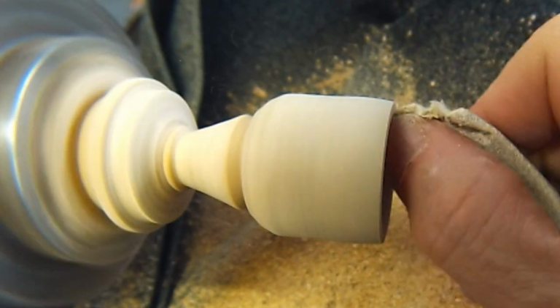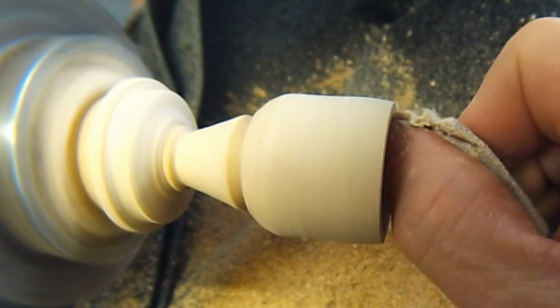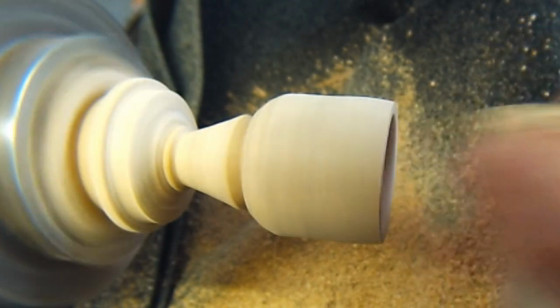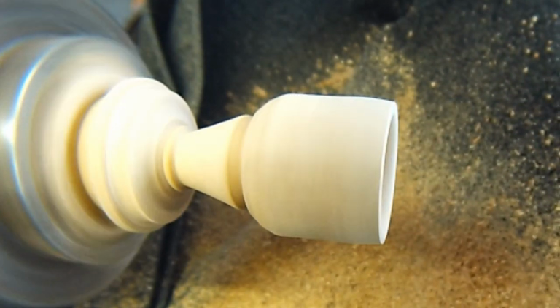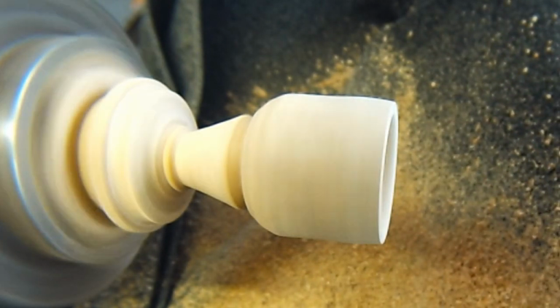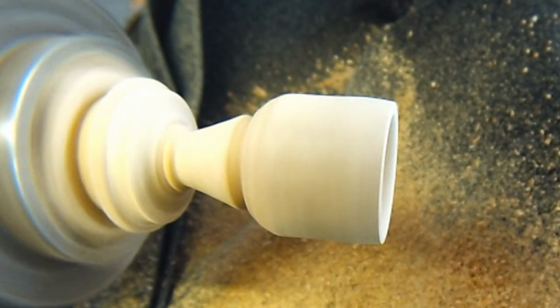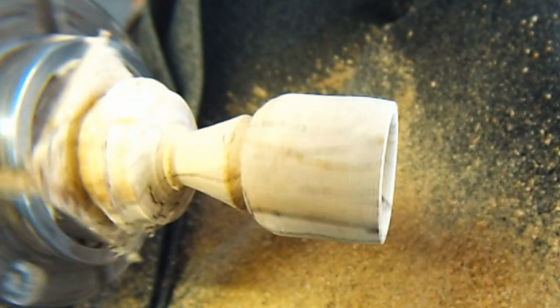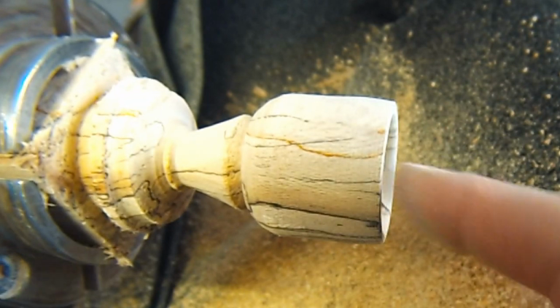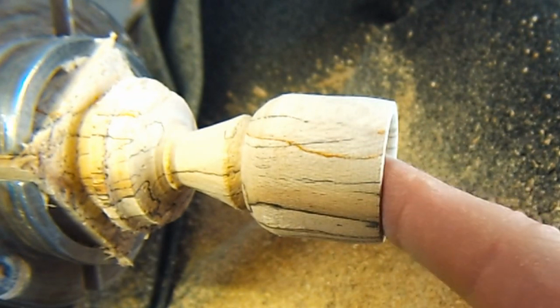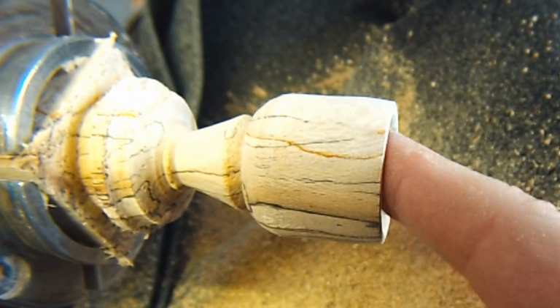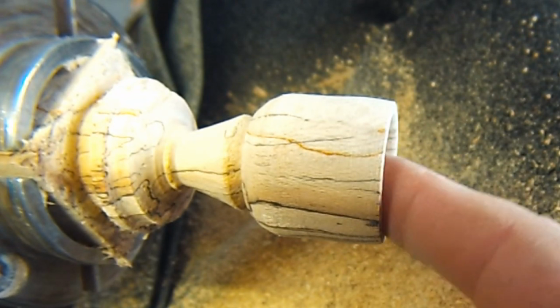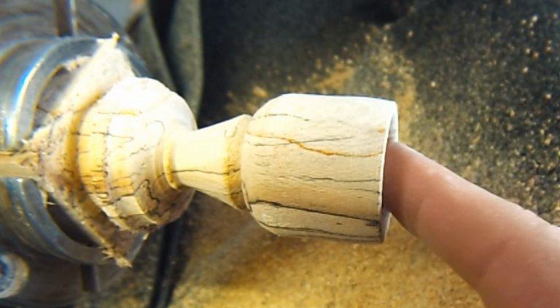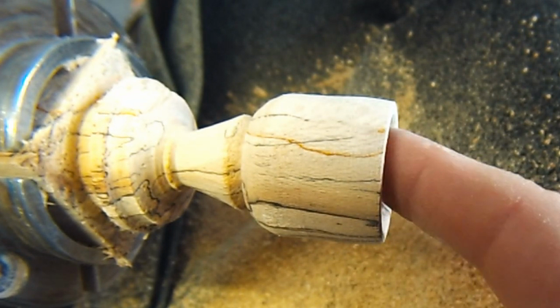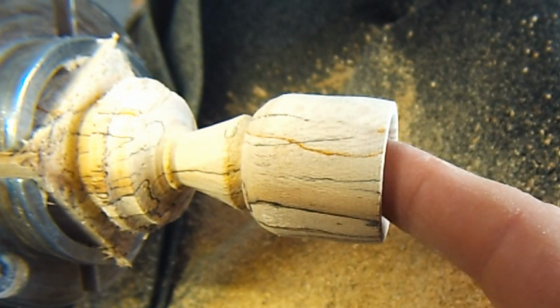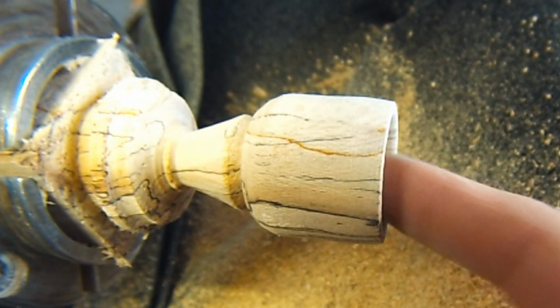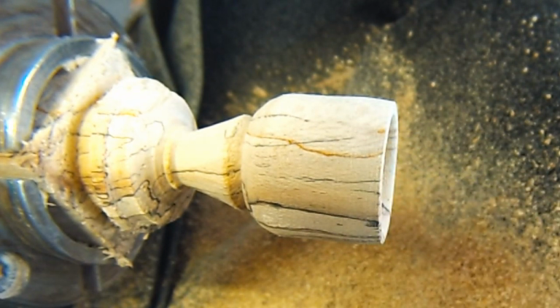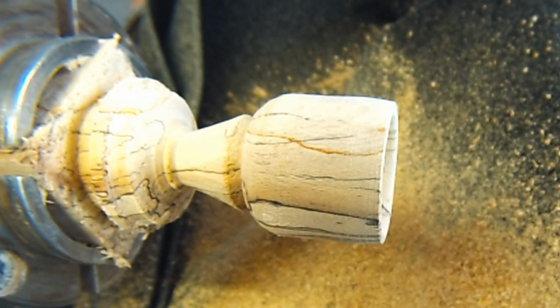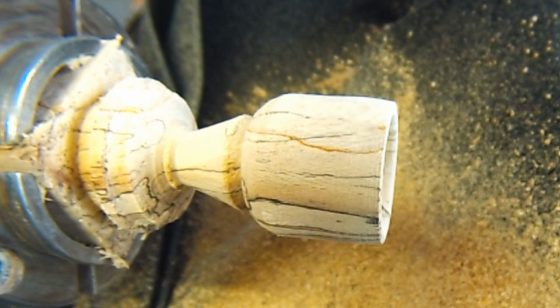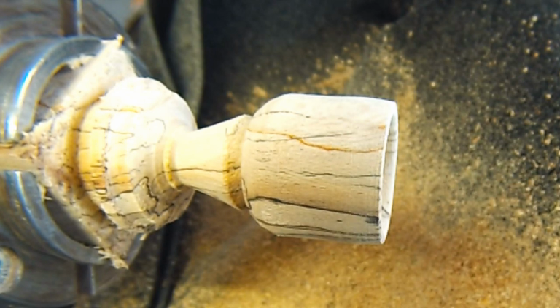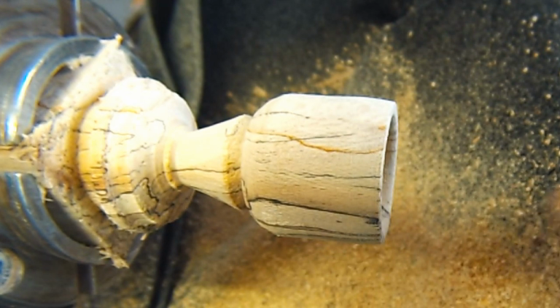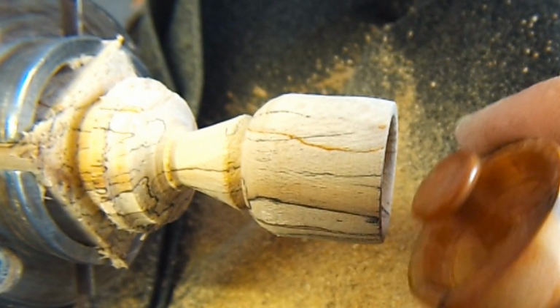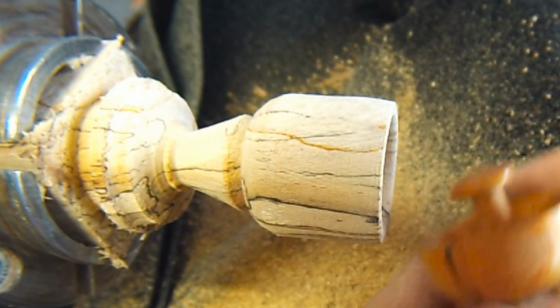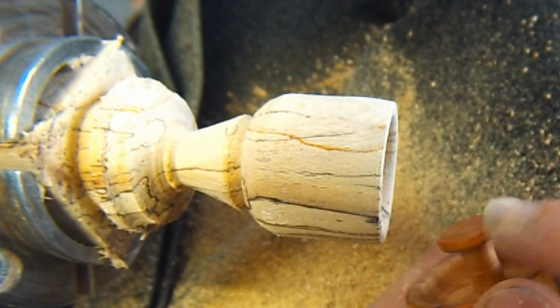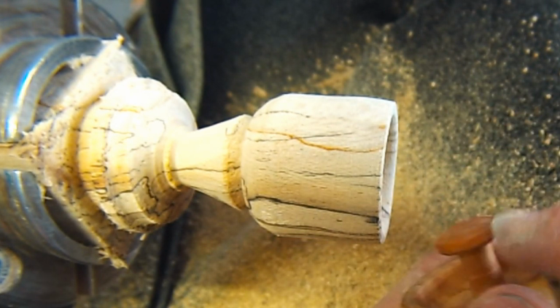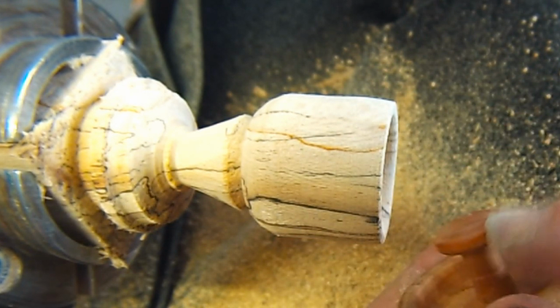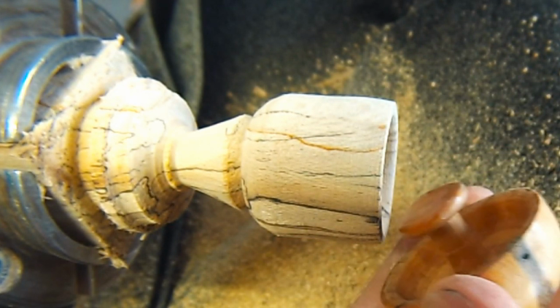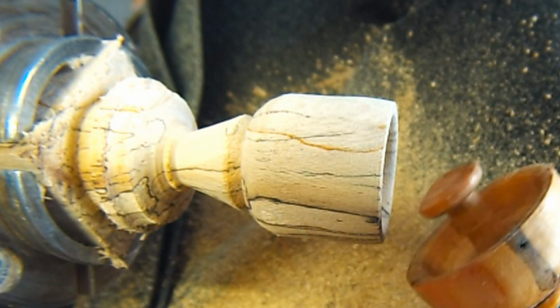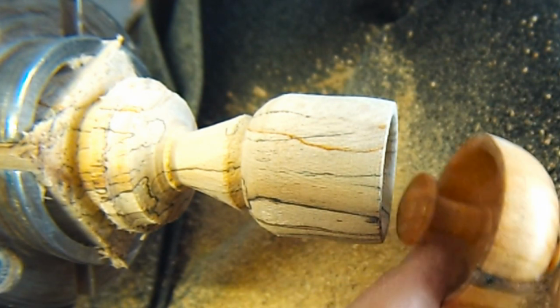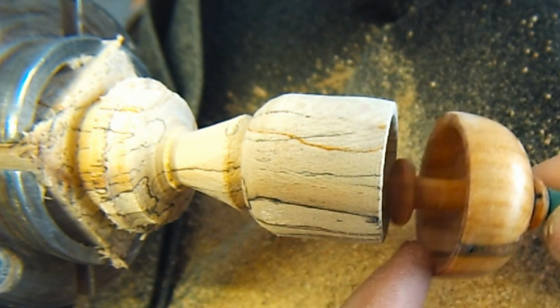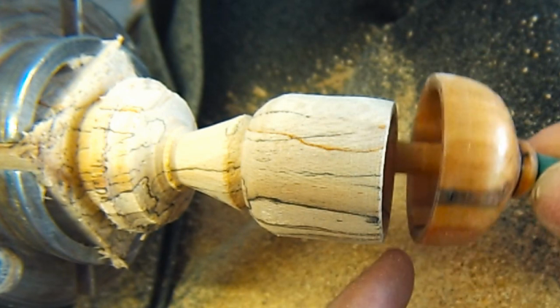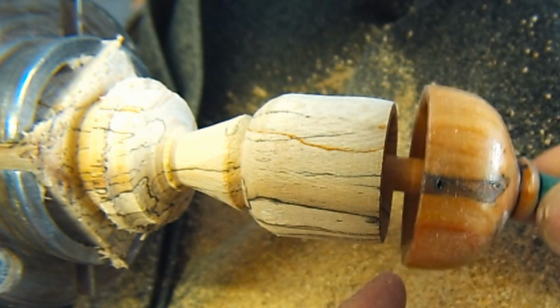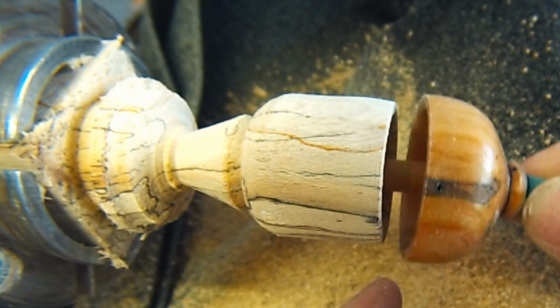You want the inside of the rim here smooth also, so that the edge of your top moves around it without getting any catches on it.